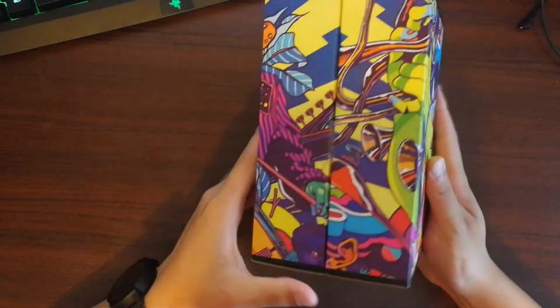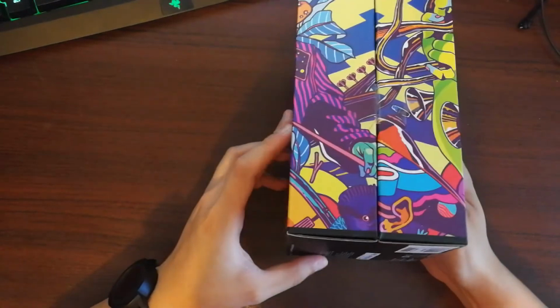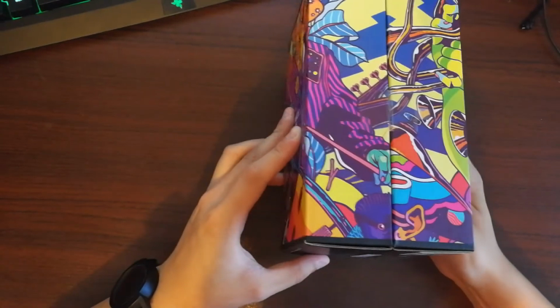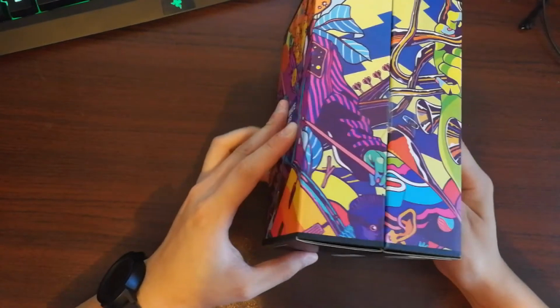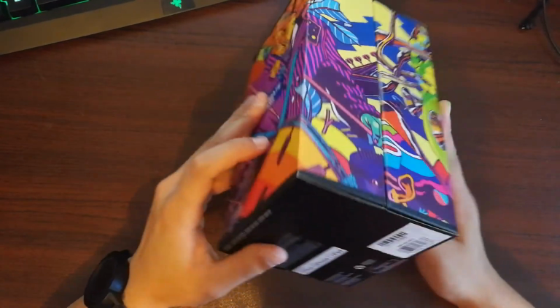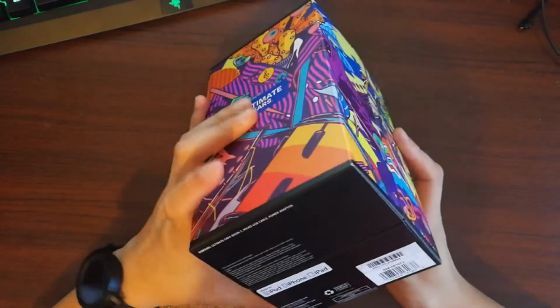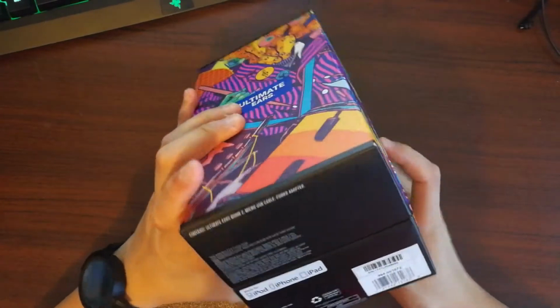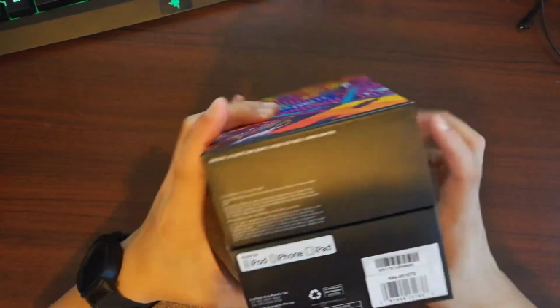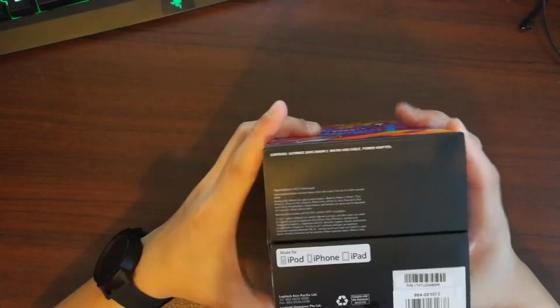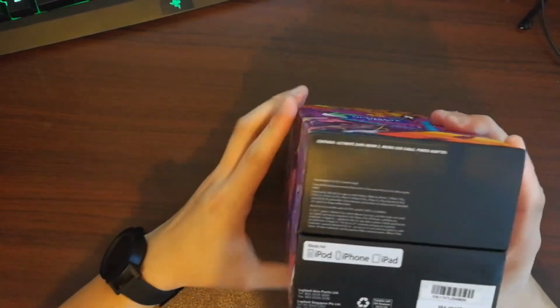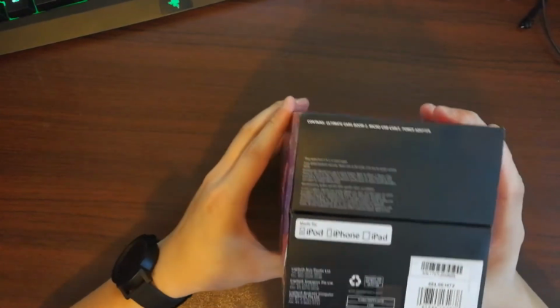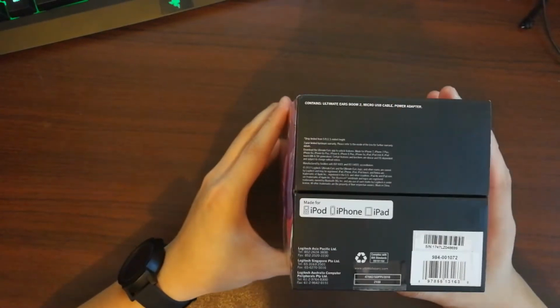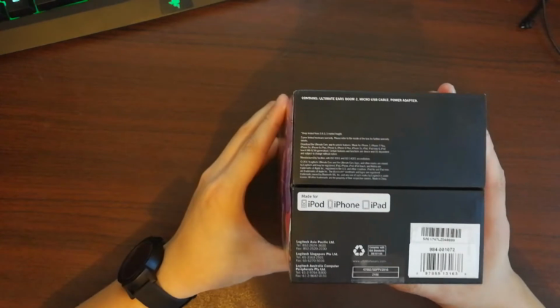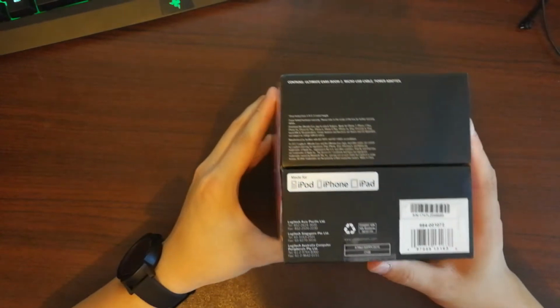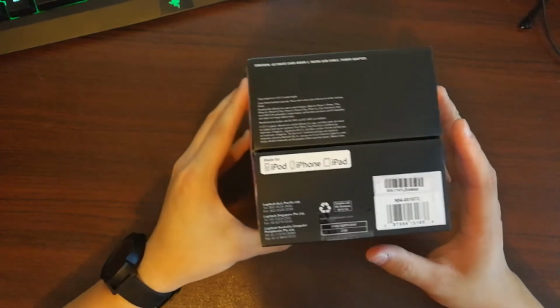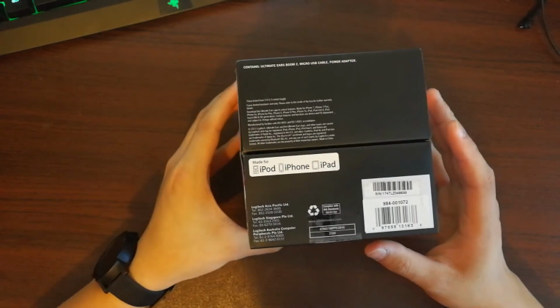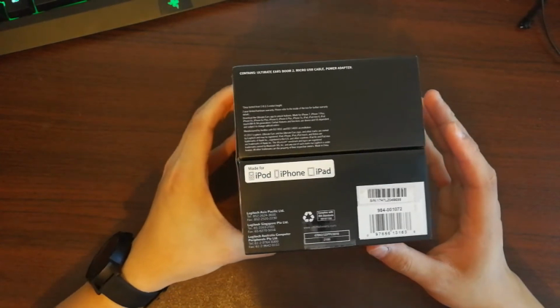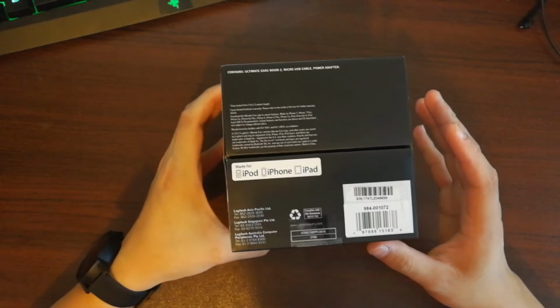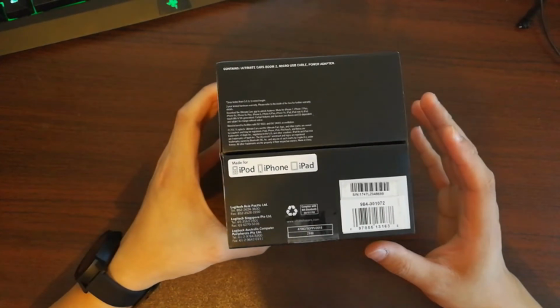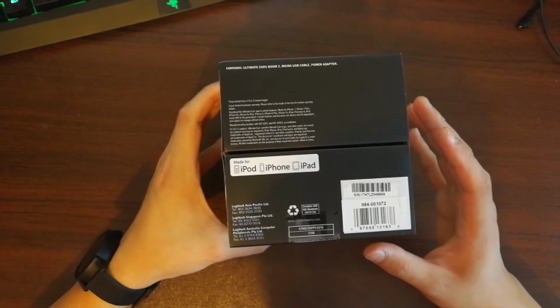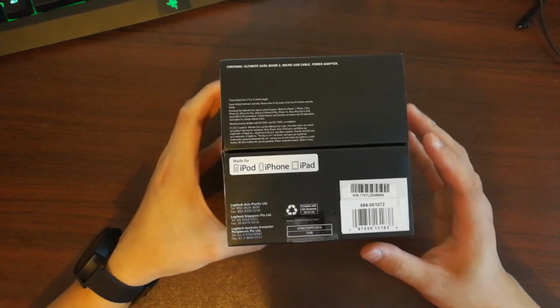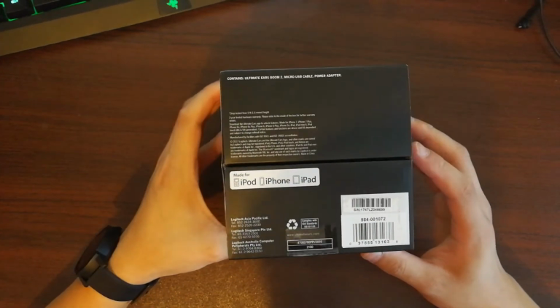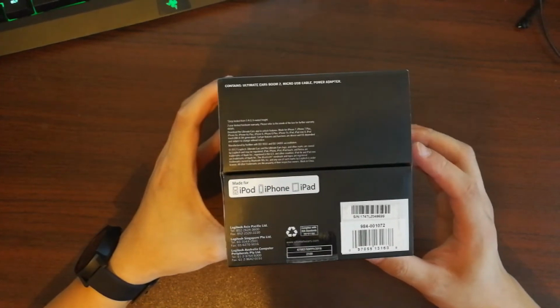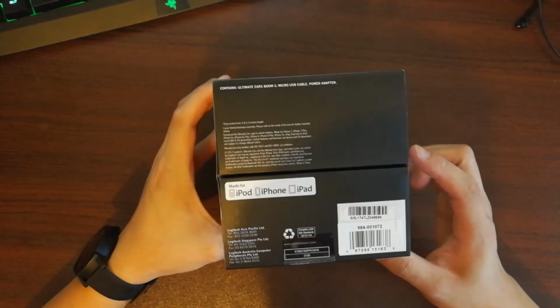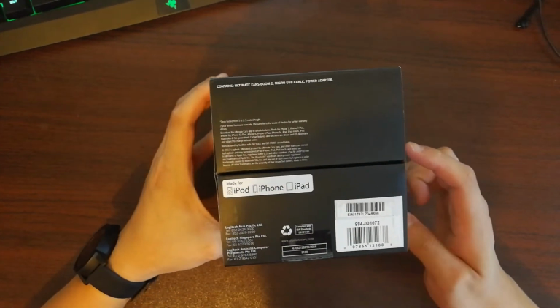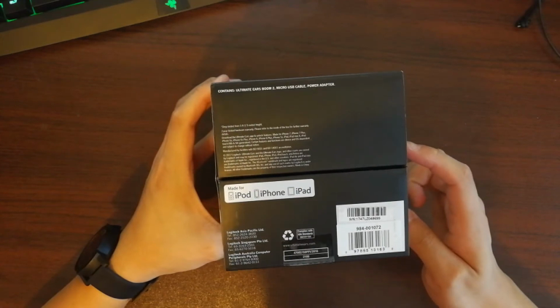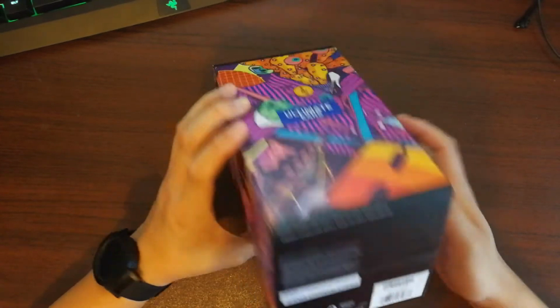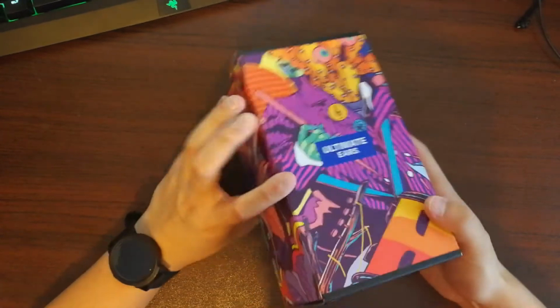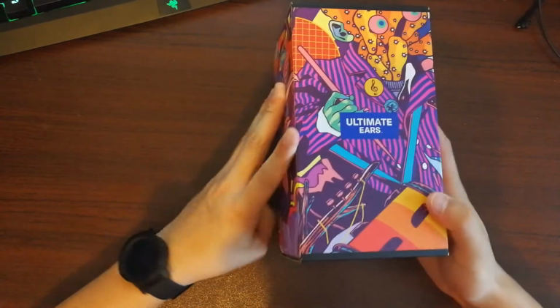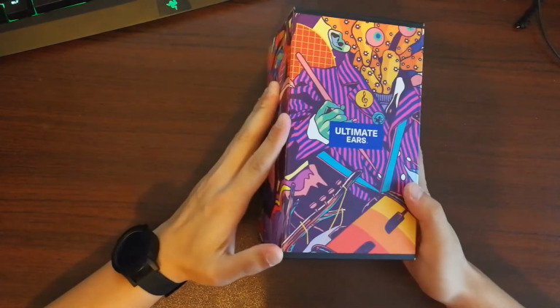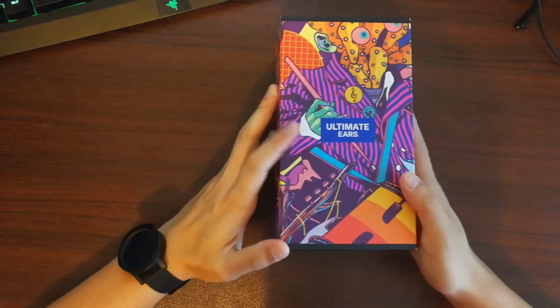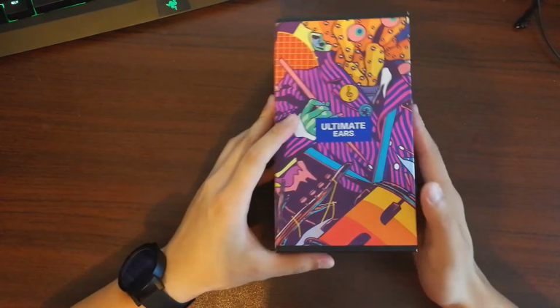Its max sound level is 90 decibels, with a frequency range from 90 Hz to 30,000 Hz. It's a Bluetooth speaker, NFC compatible, and you can use Siri and Google Now with this speaker.